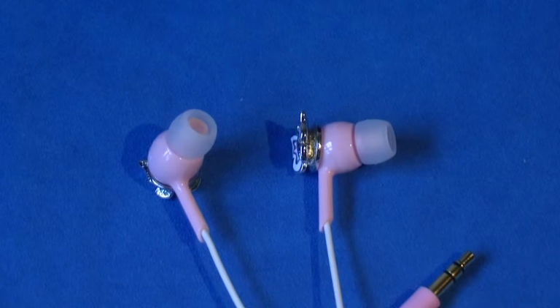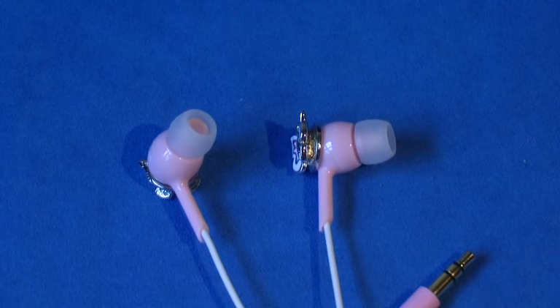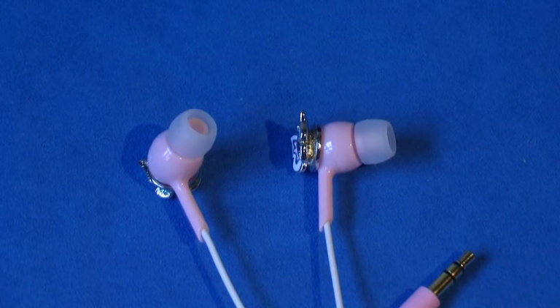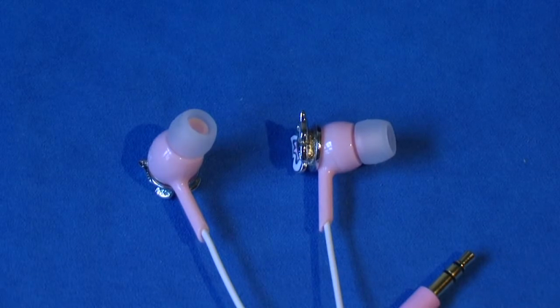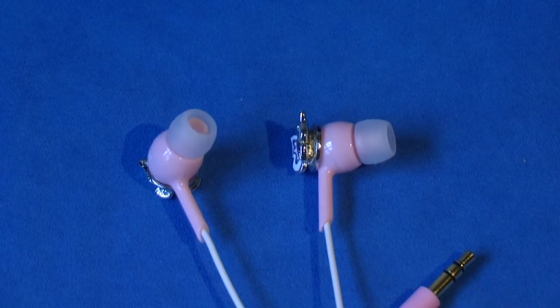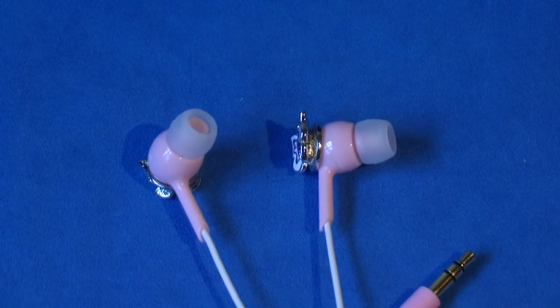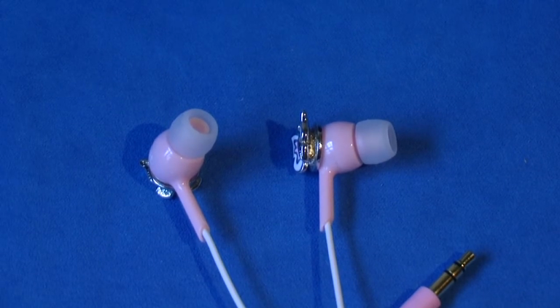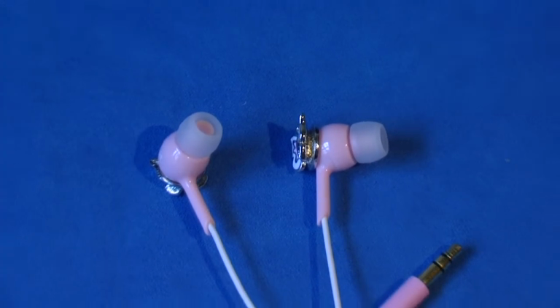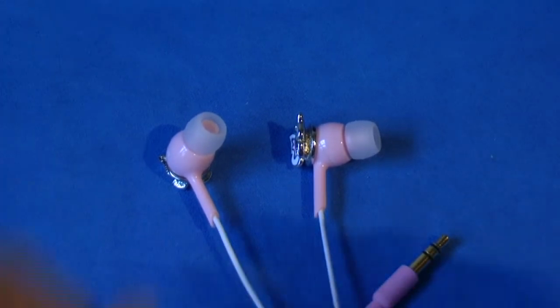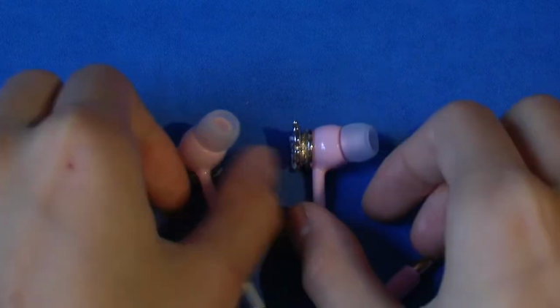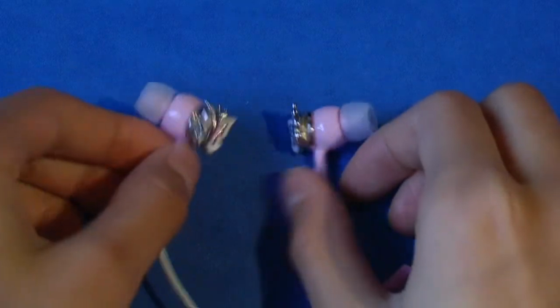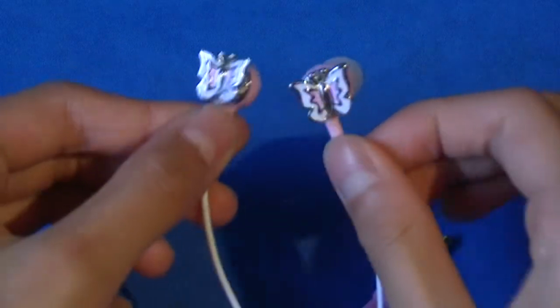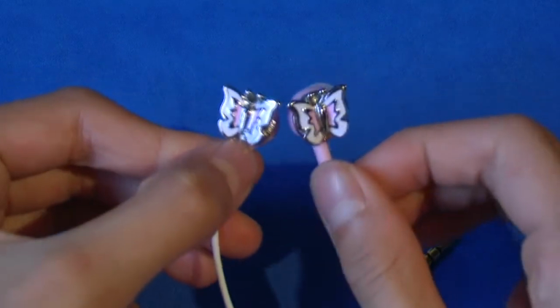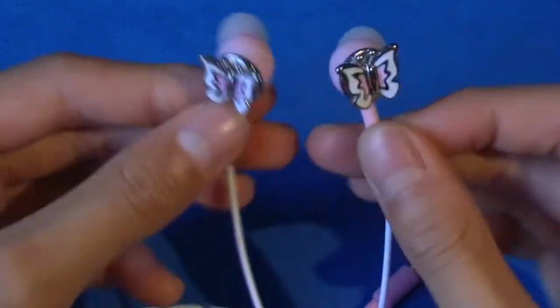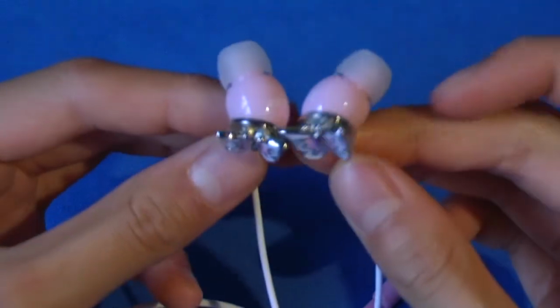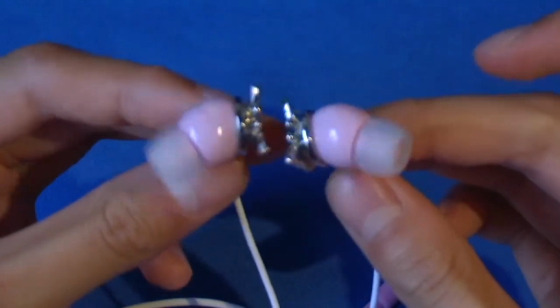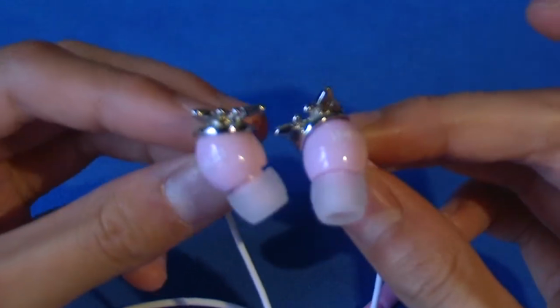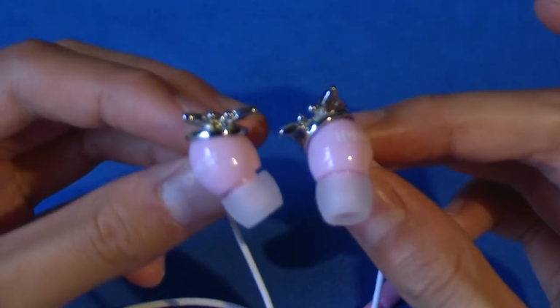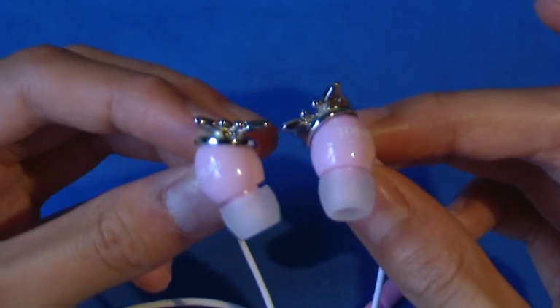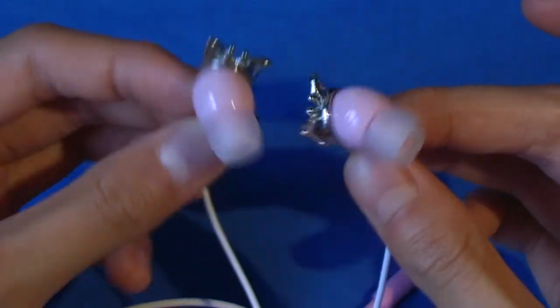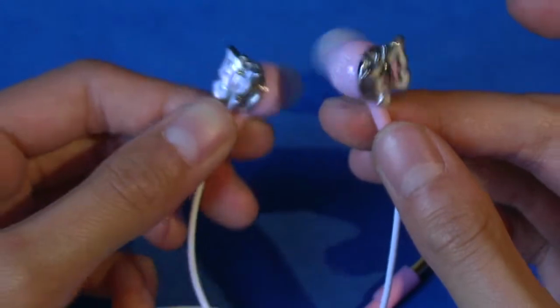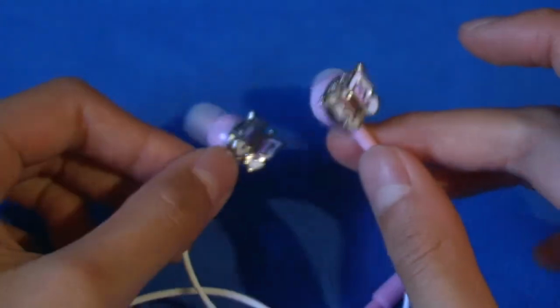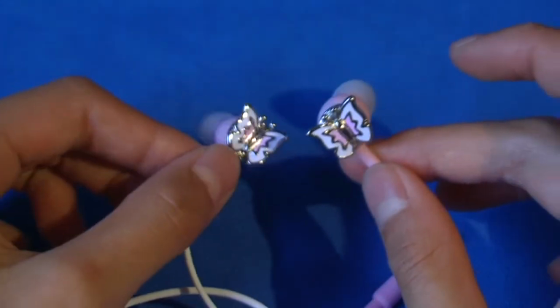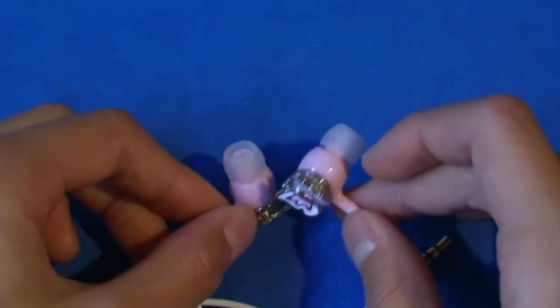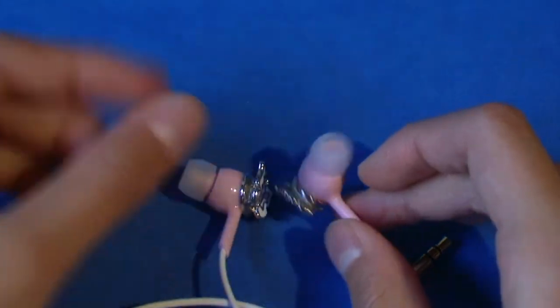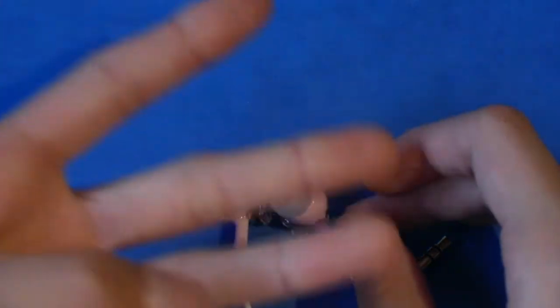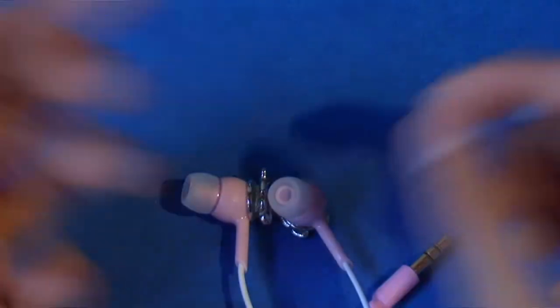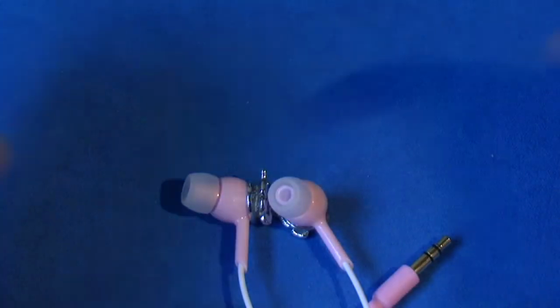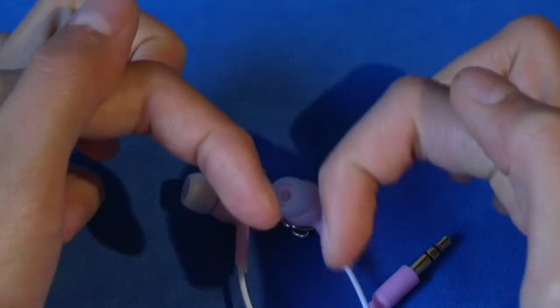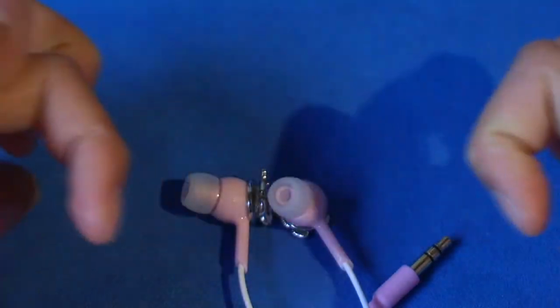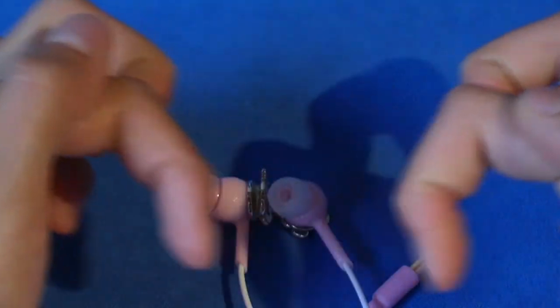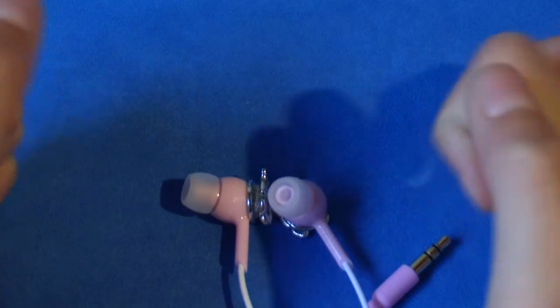The first pro about these earphones is the style. The style is absolutely amazing — as you can see, they have very nice metallic butterflies on the backing of the ear combs. There are many other styles available, so check them out down below in the description.